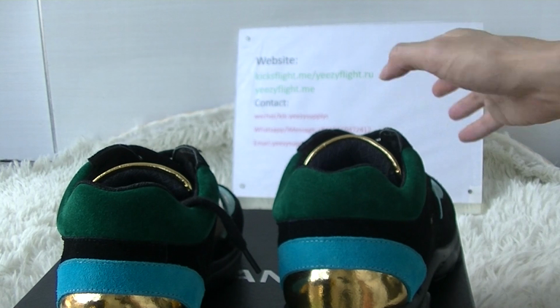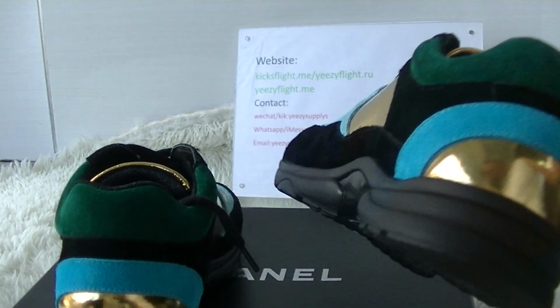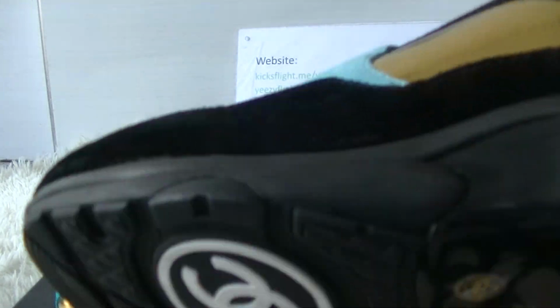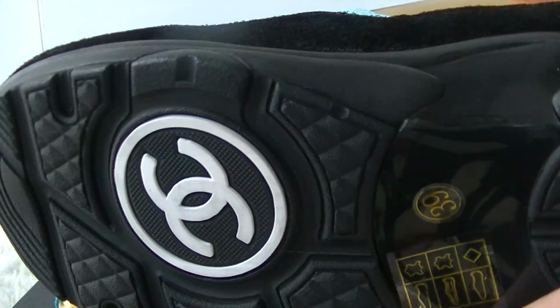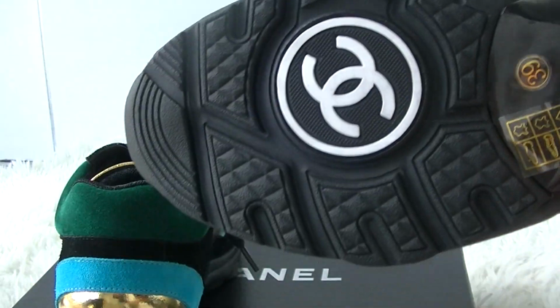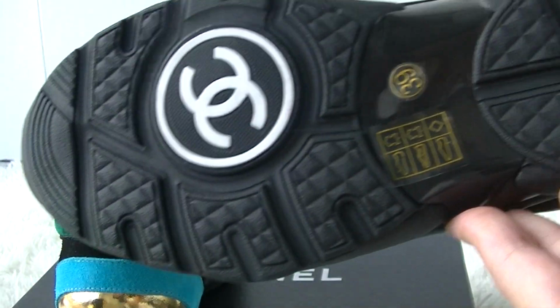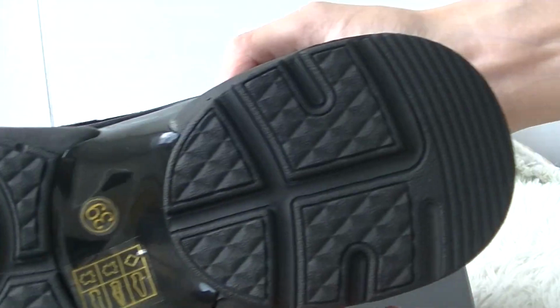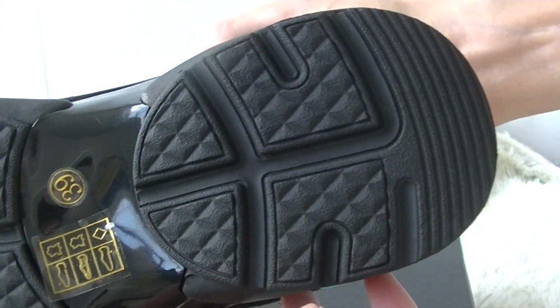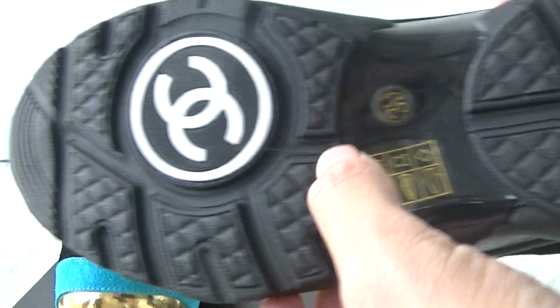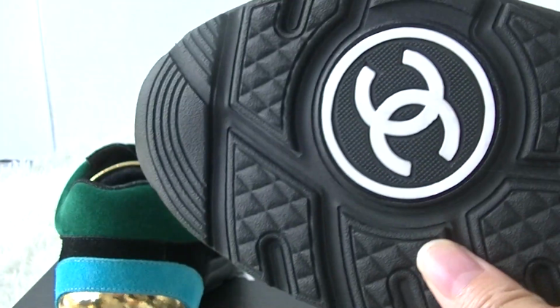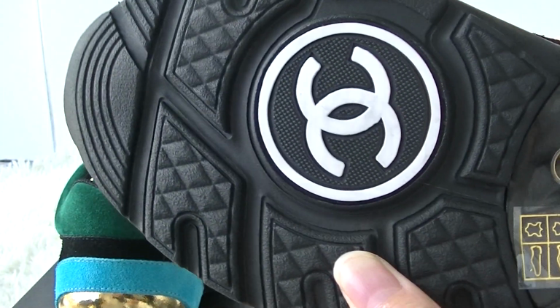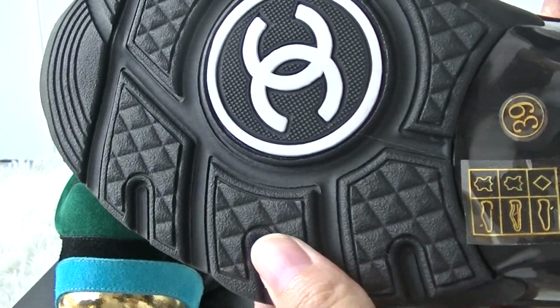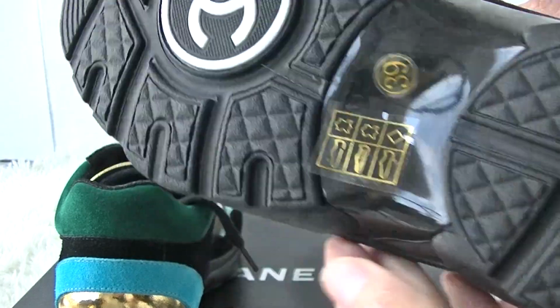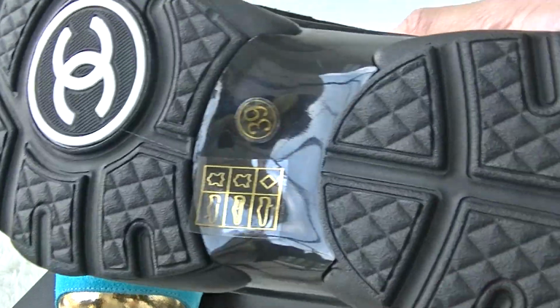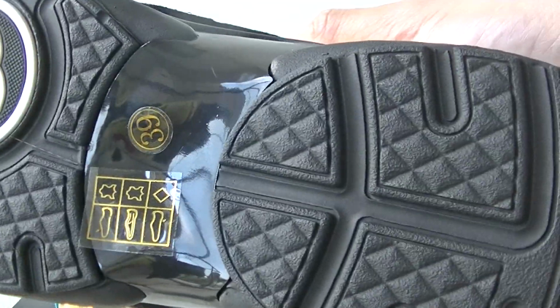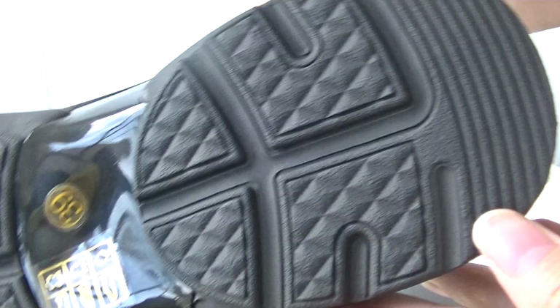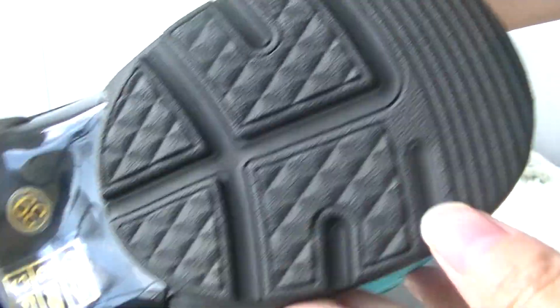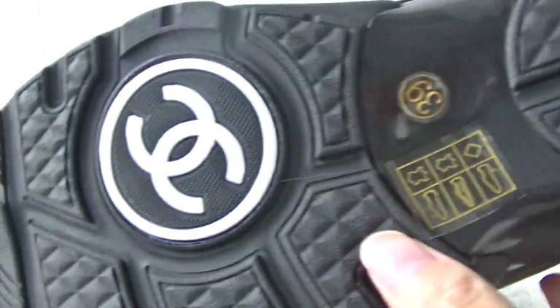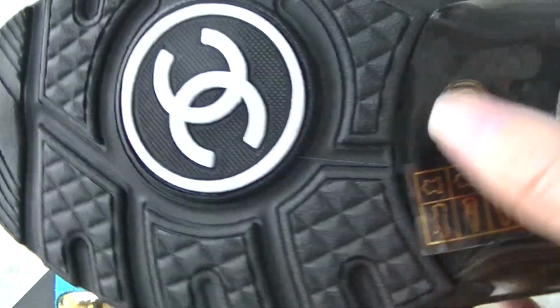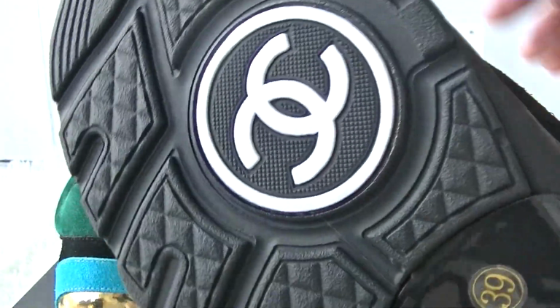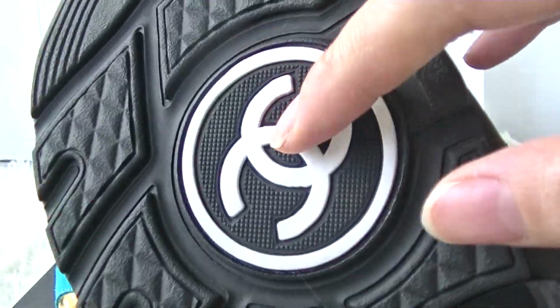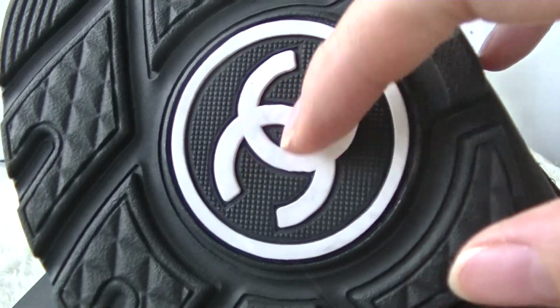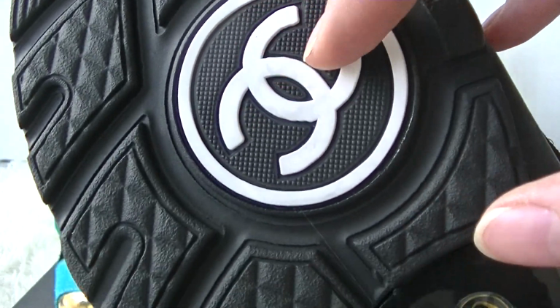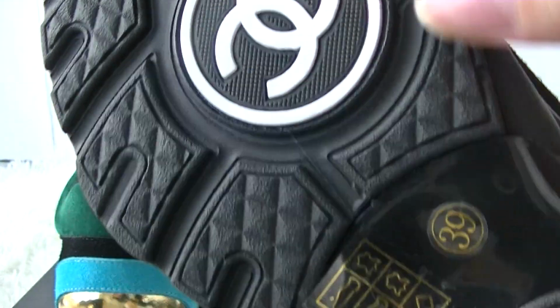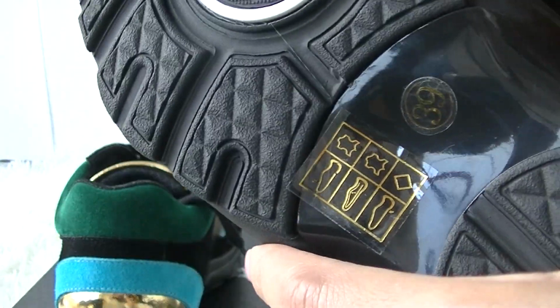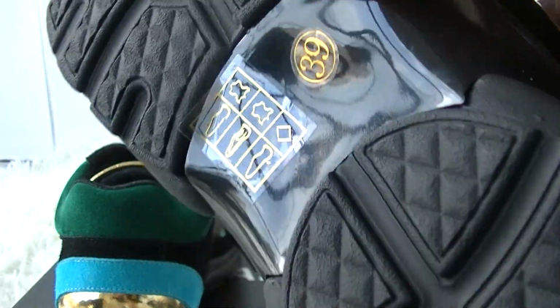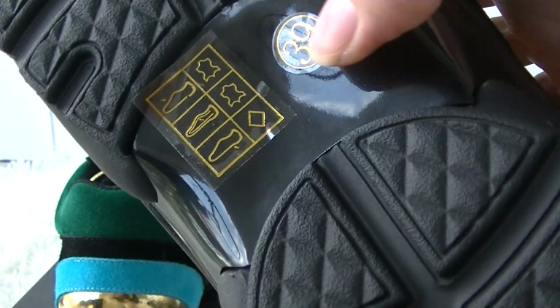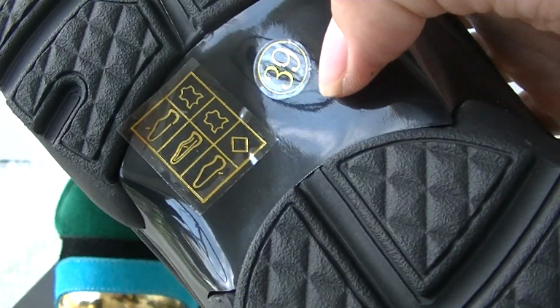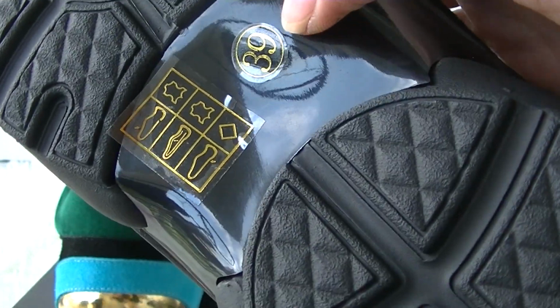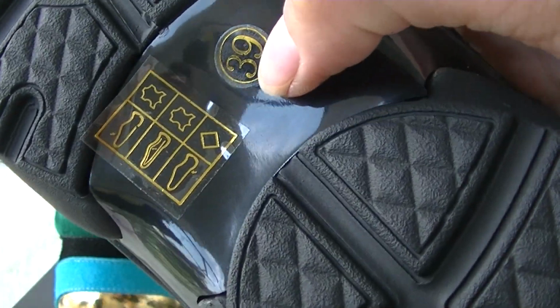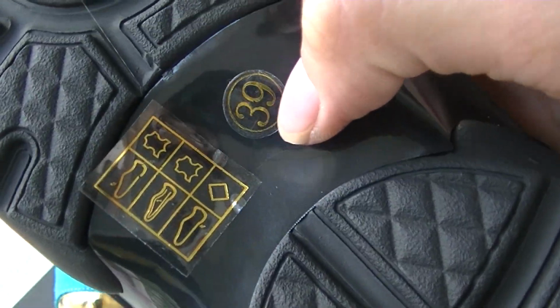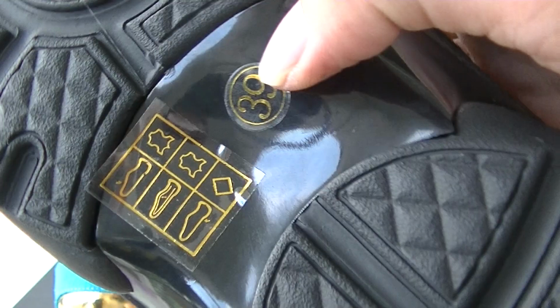Okay, check the bottom. The outsole is black colorway — all black colorway — and you can see the Chanel logo and the size 39.